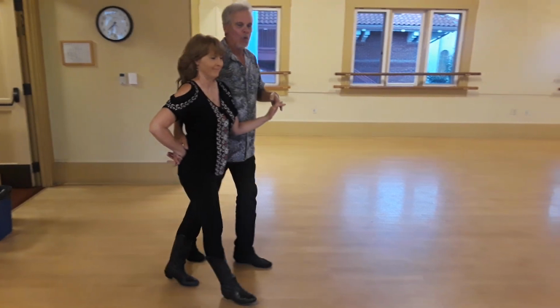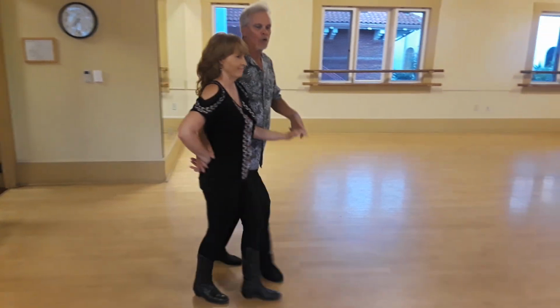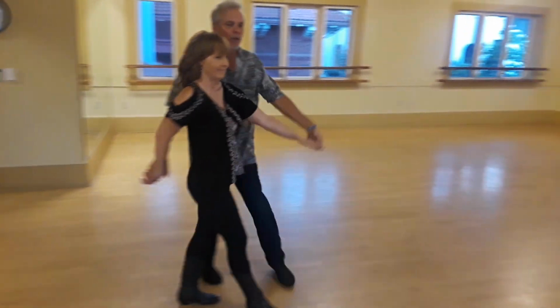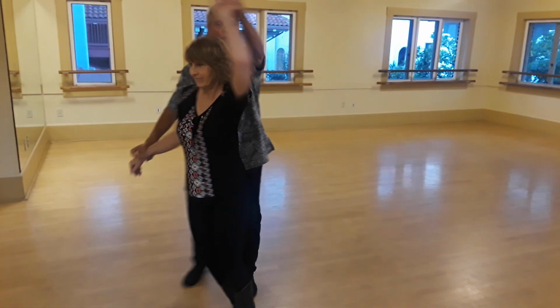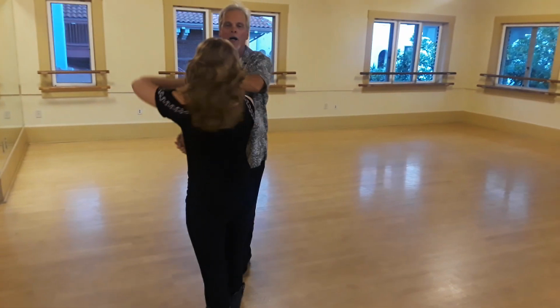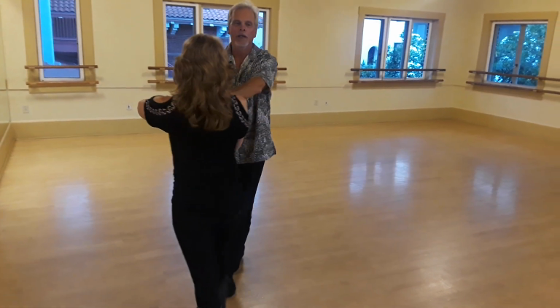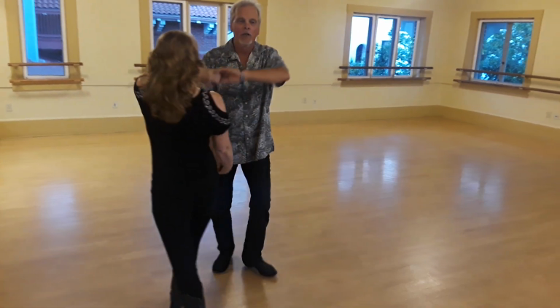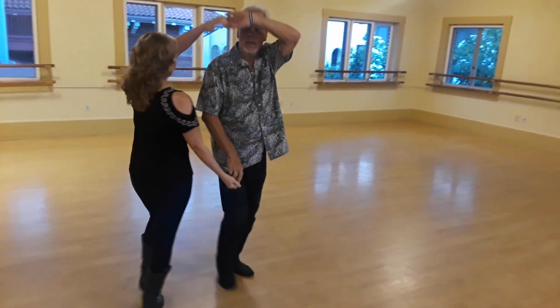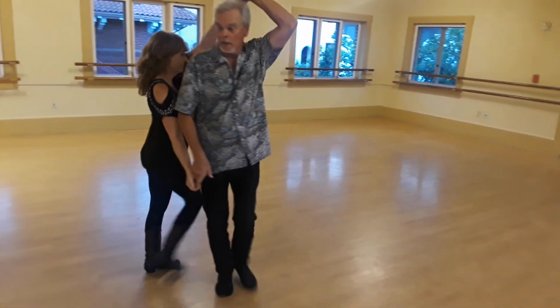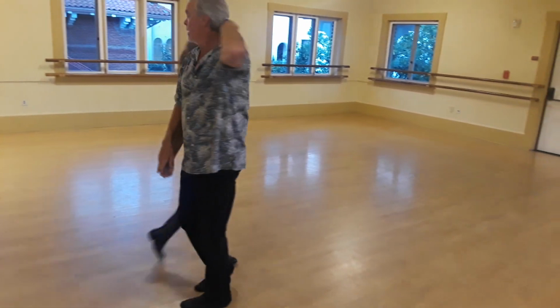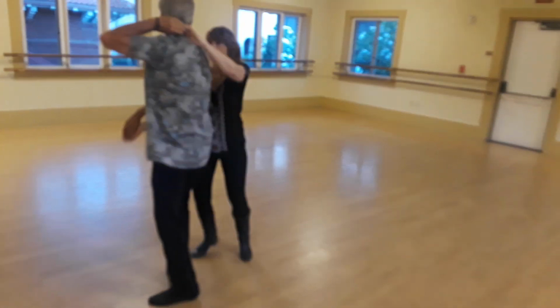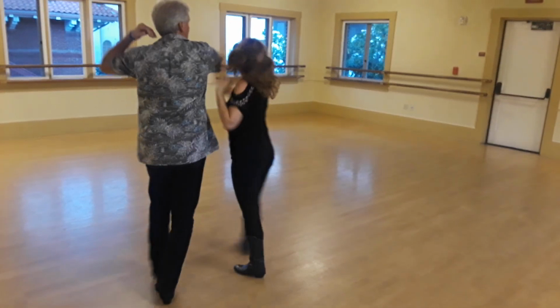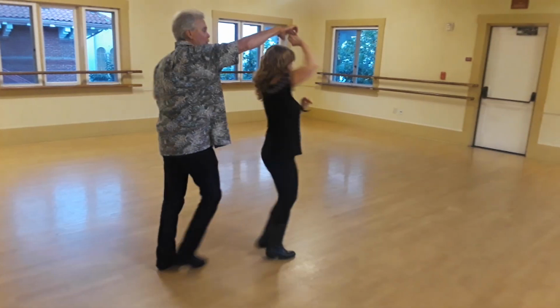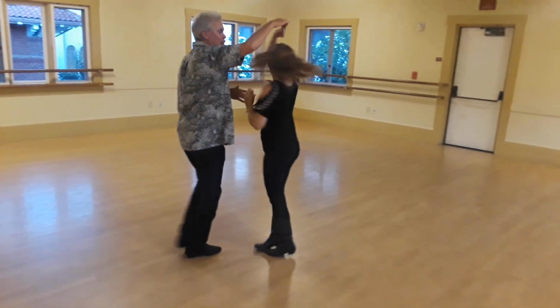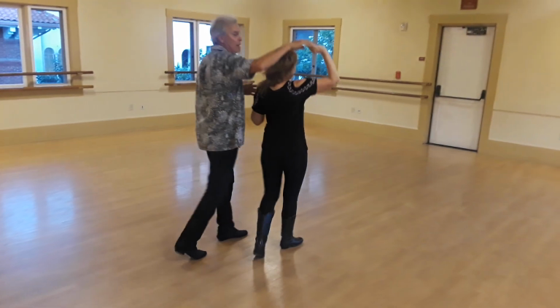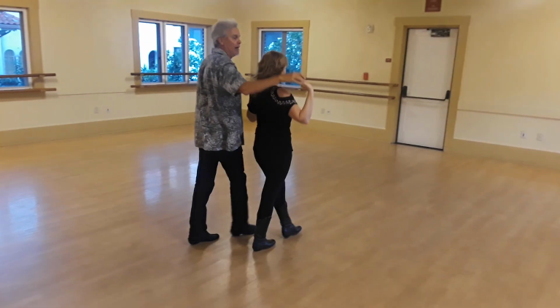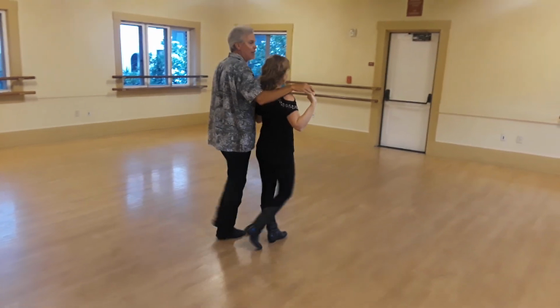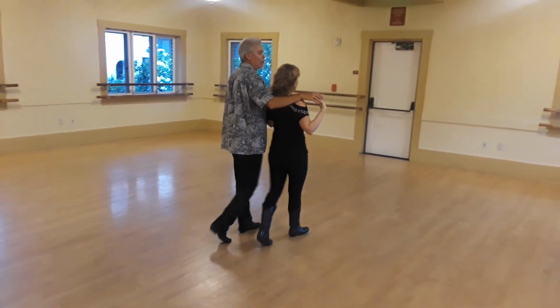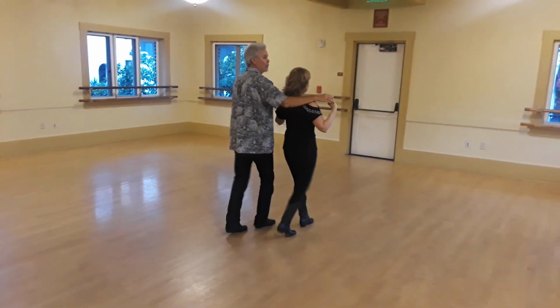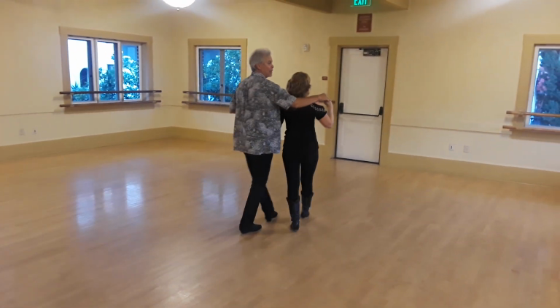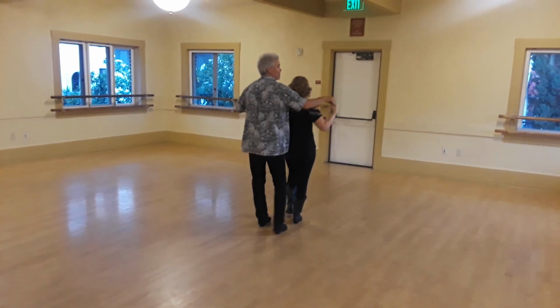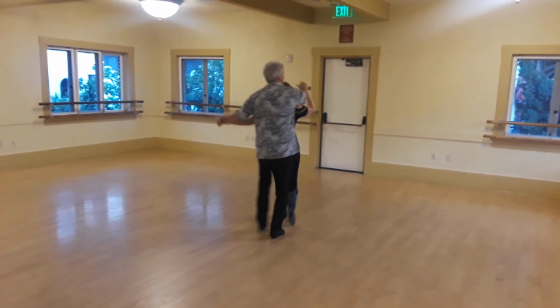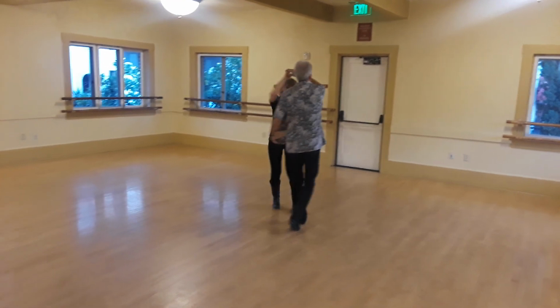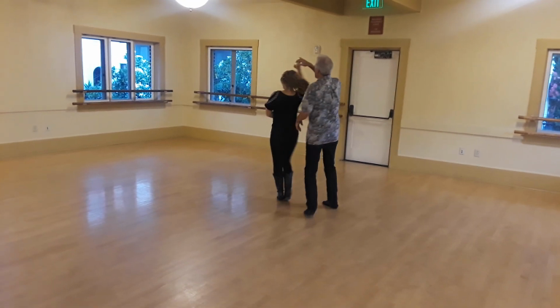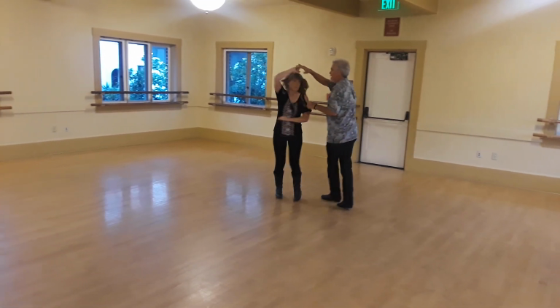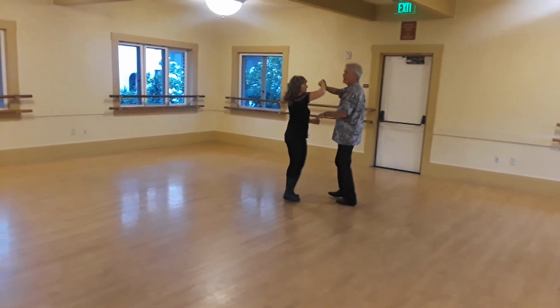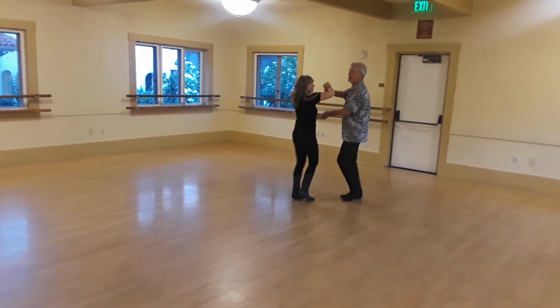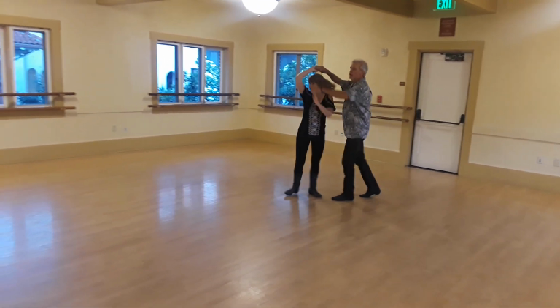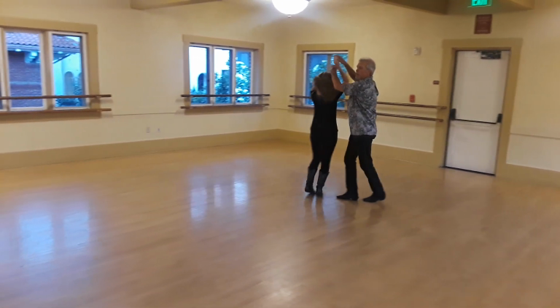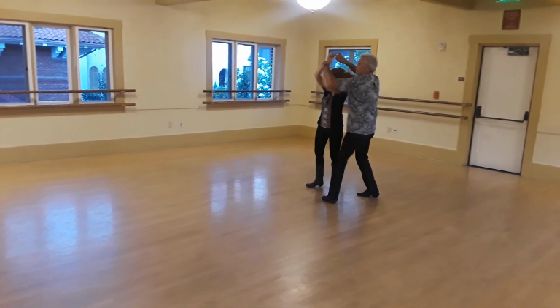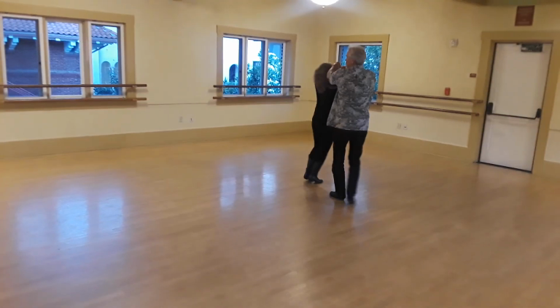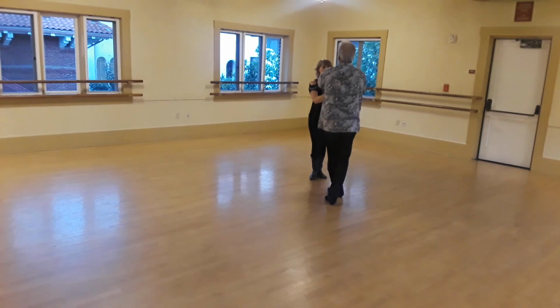Quick, quick, throw, out. Quick, quick, lead, throw, turn, turn, sweetheart. Quick, quick, prep, prep, turn, turn, turn, patty kick, sweetheart, to throw up.